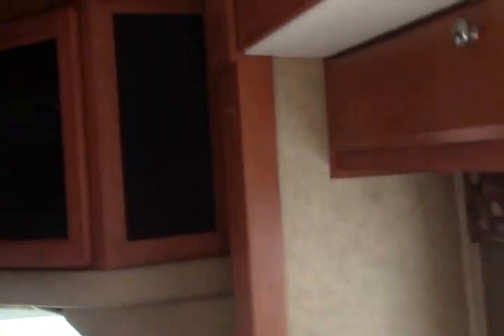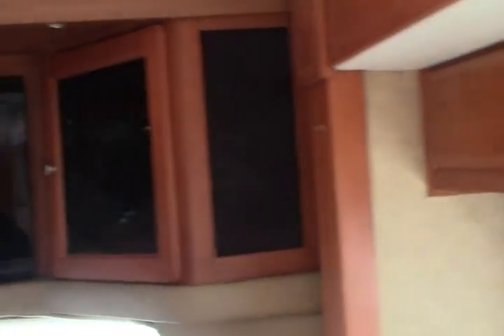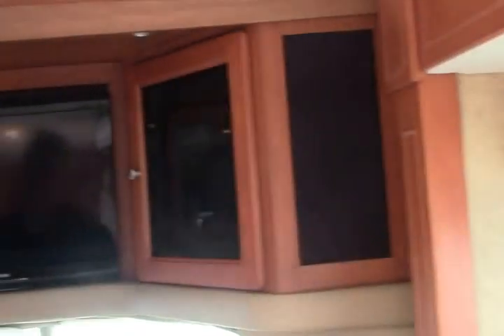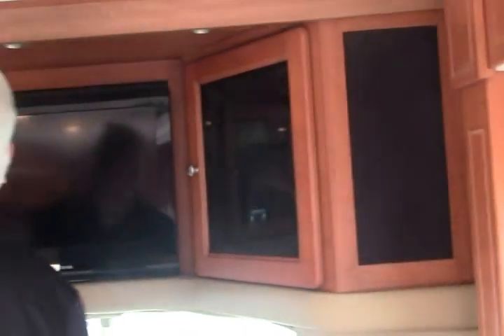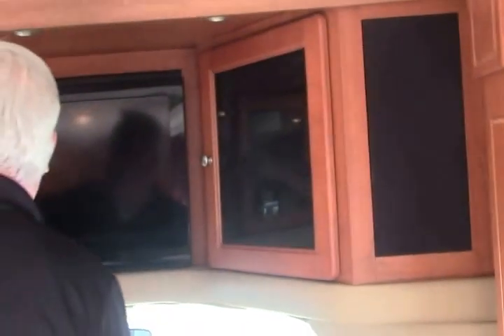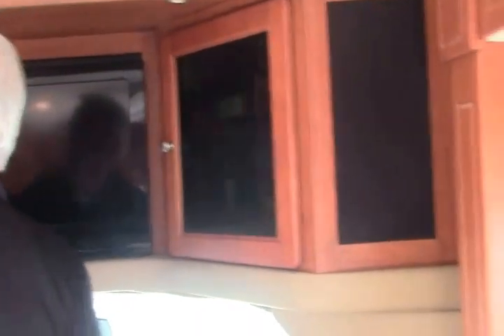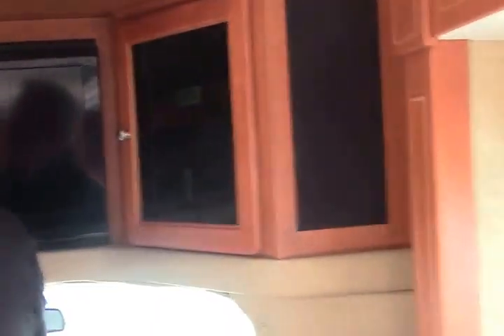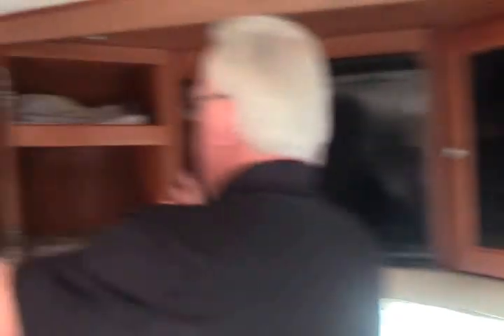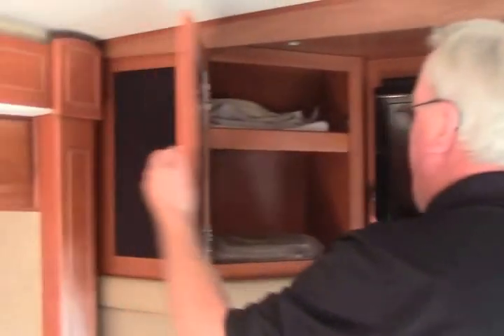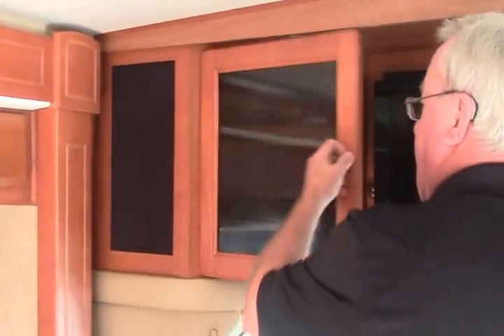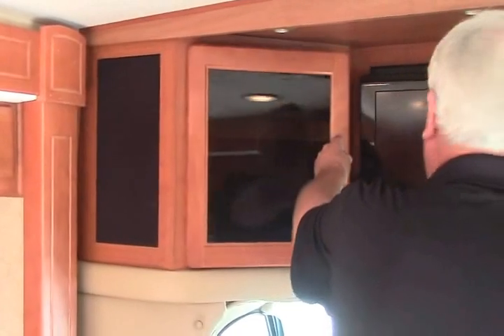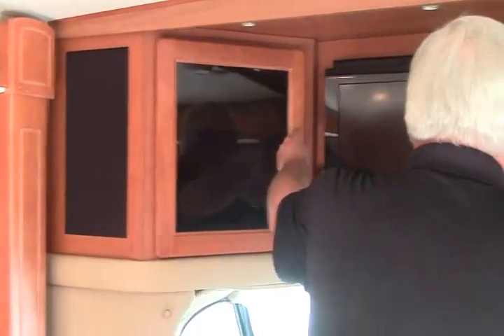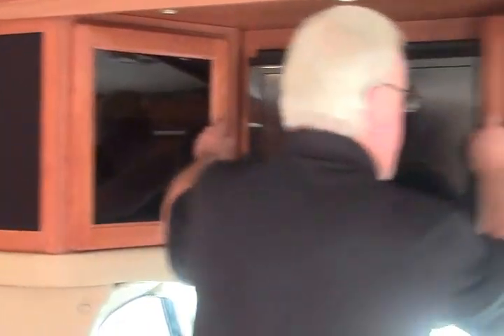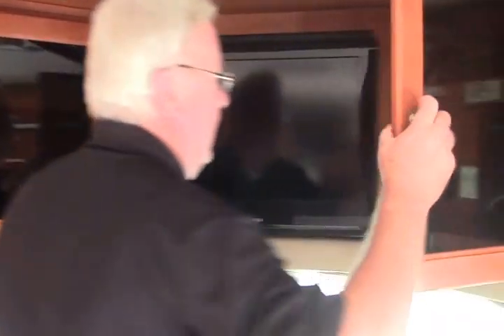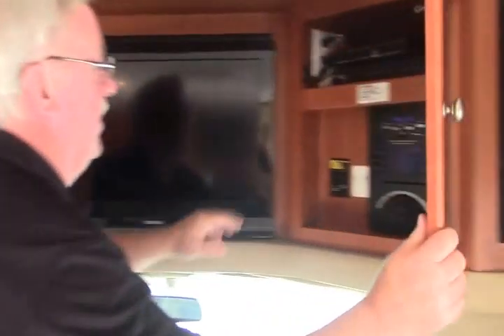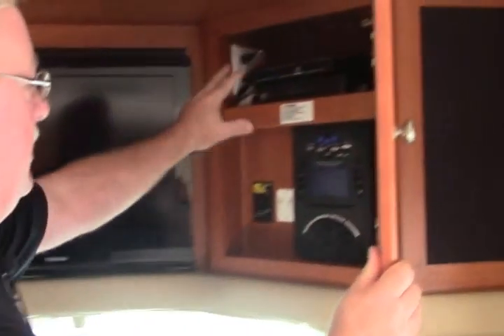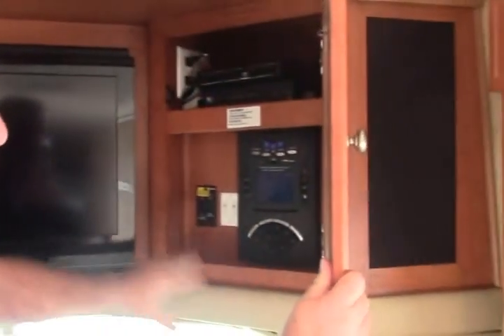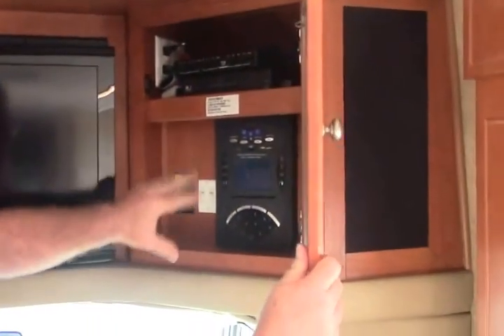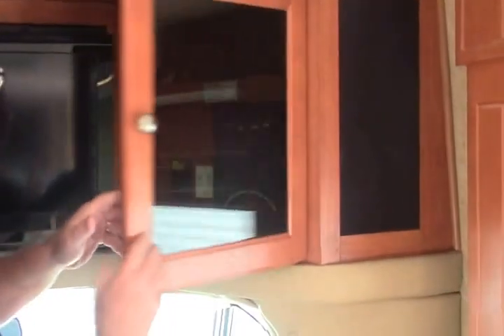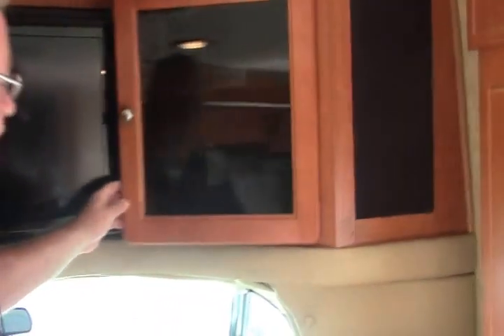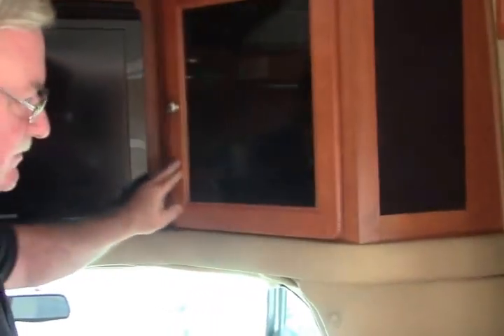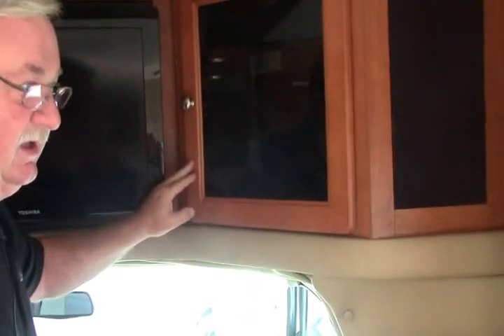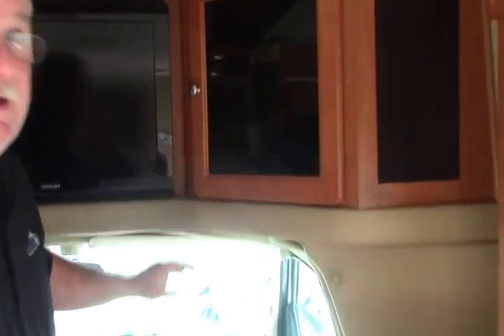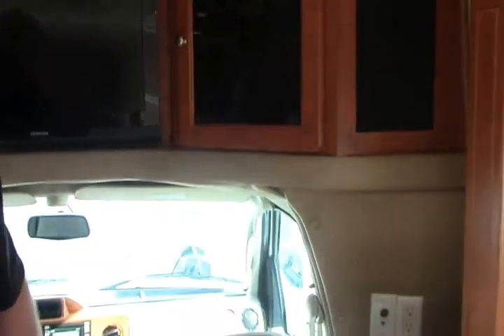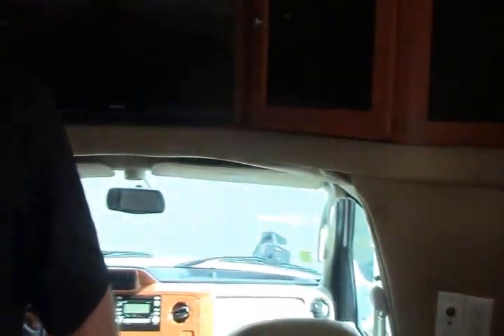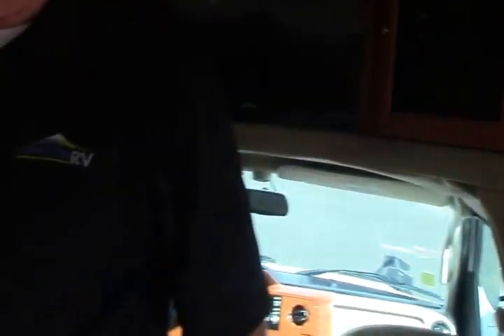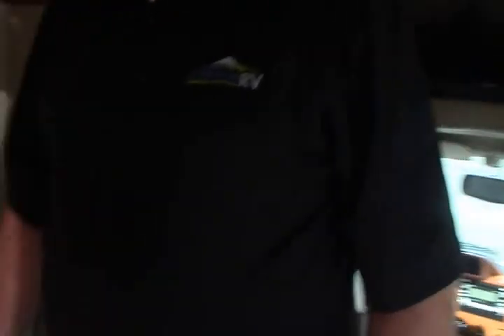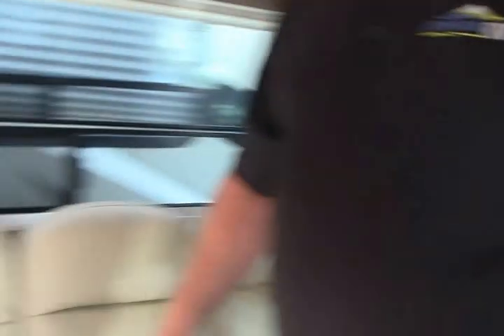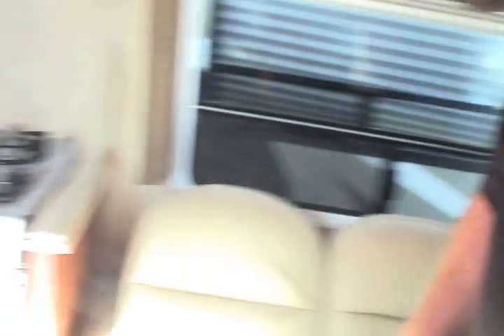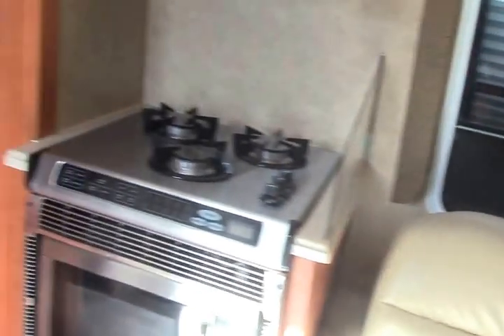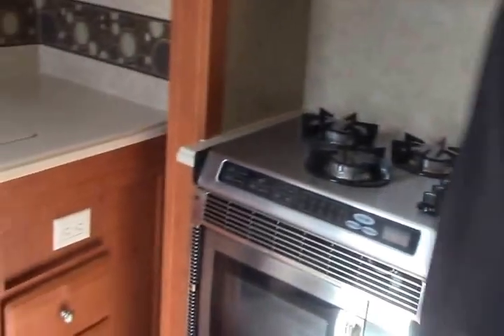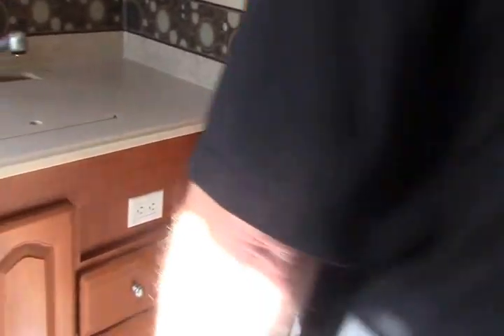The front entertainment center makes it very easy to sit back in the evening. There's really nice storage on this side, and over here you have your entertainment center.